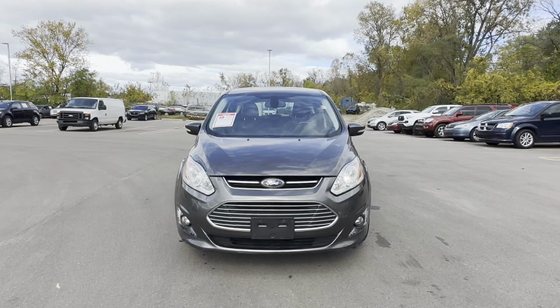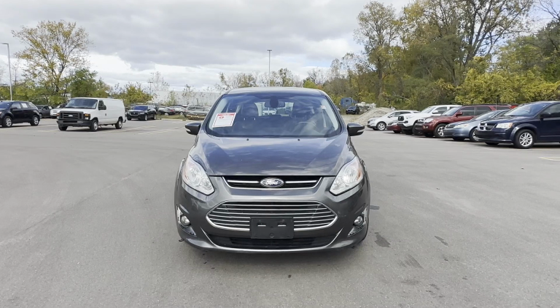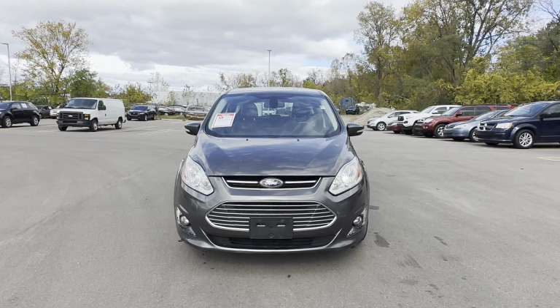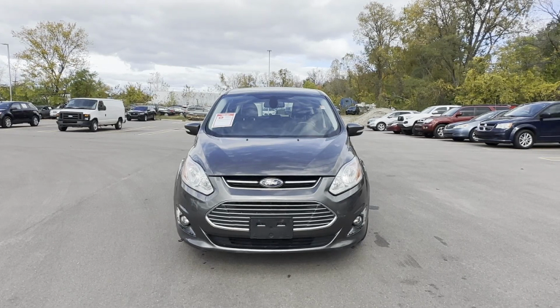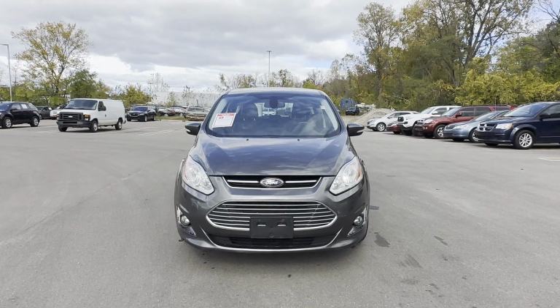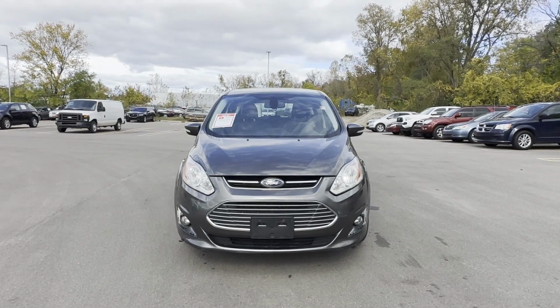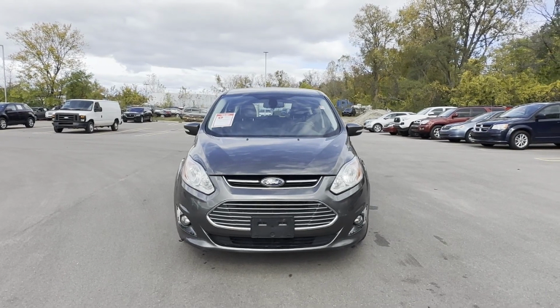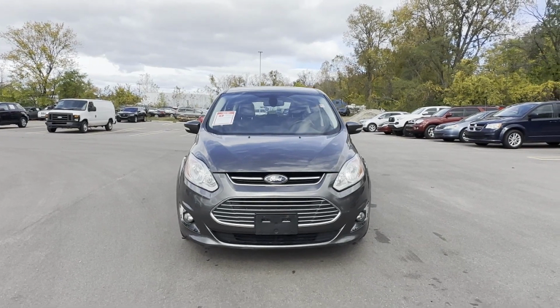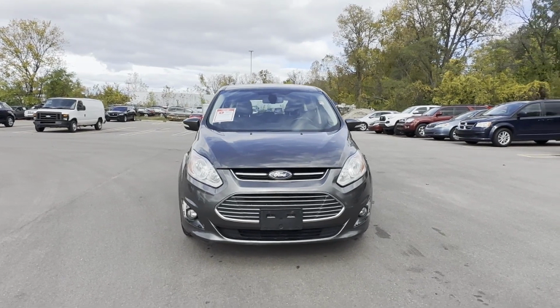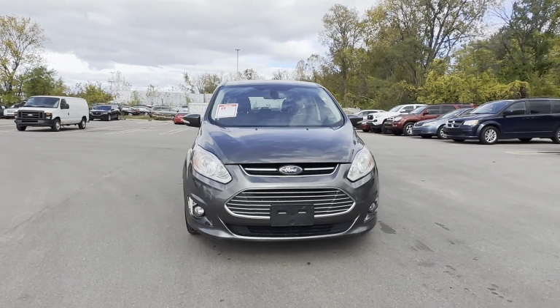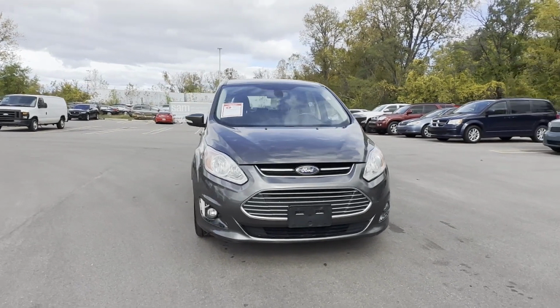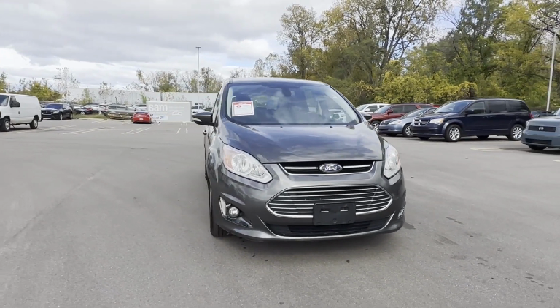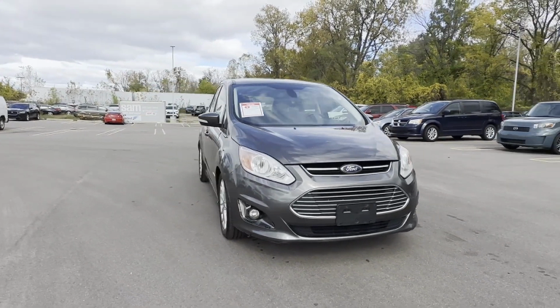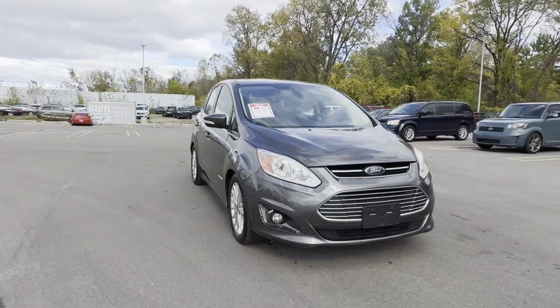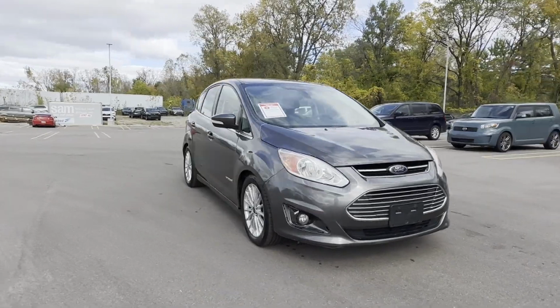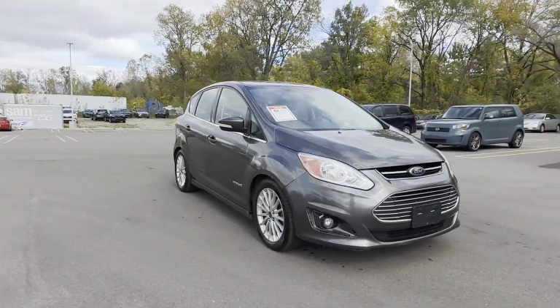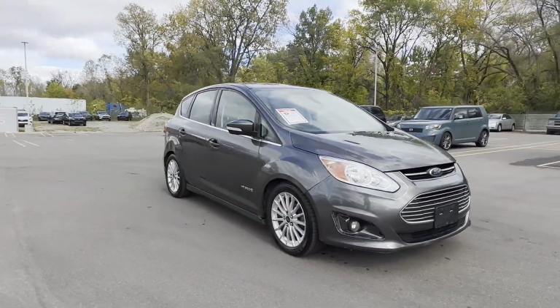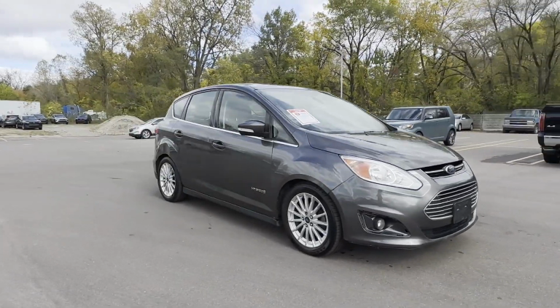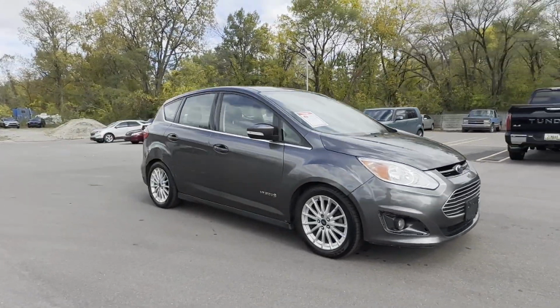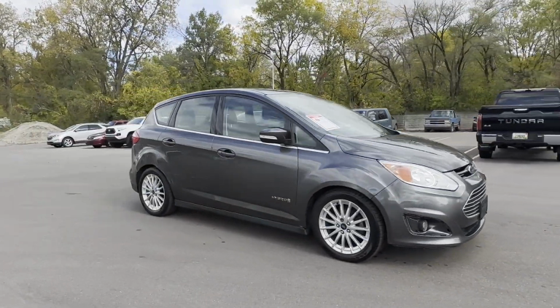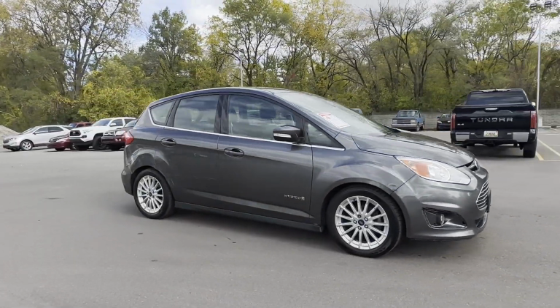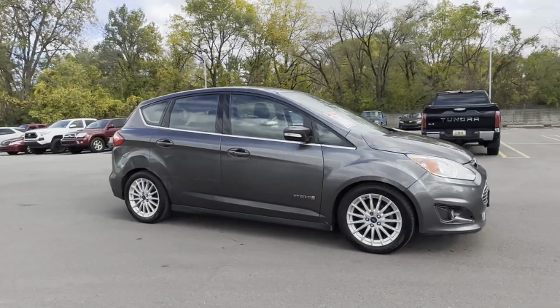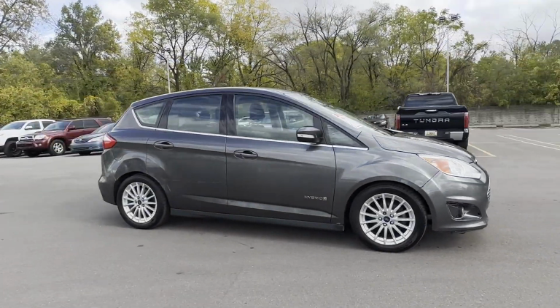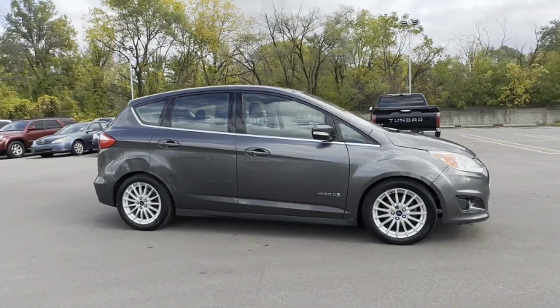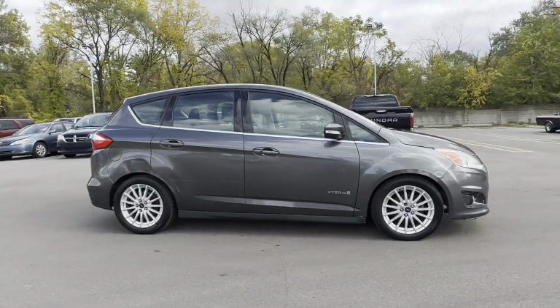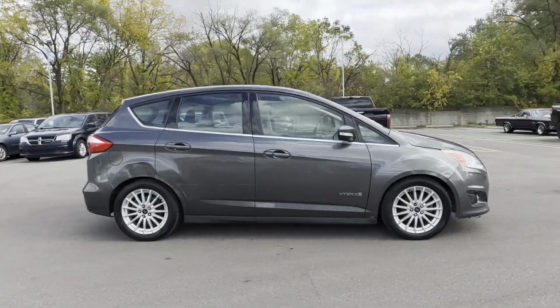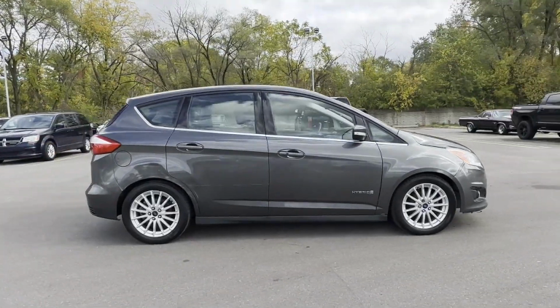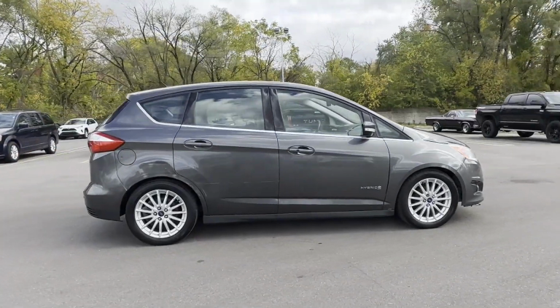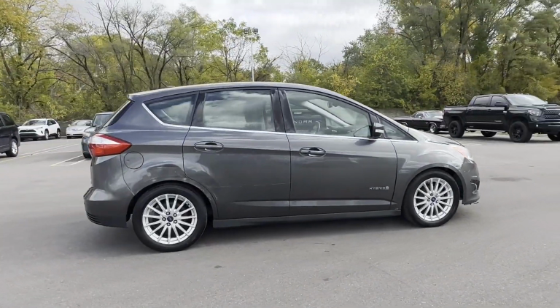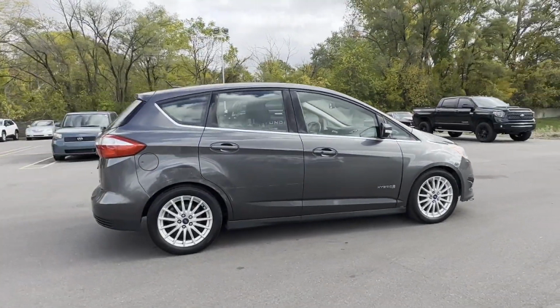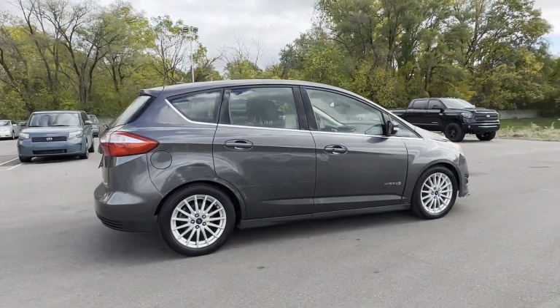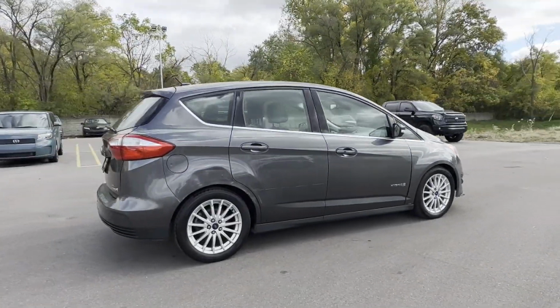2015 Ford C-Max Hybrid. This sedan combines safety and comfort with style and performance. It's equipped with a full package of convenience and efficiency.